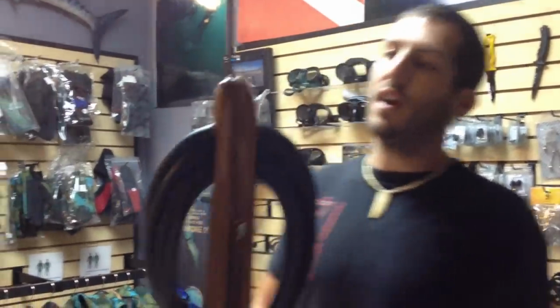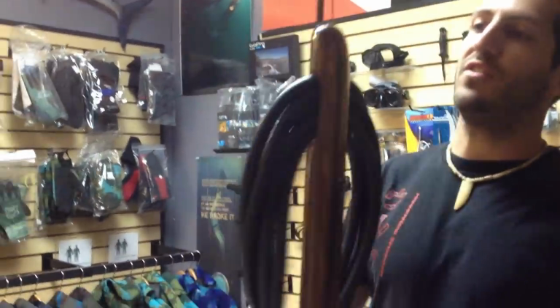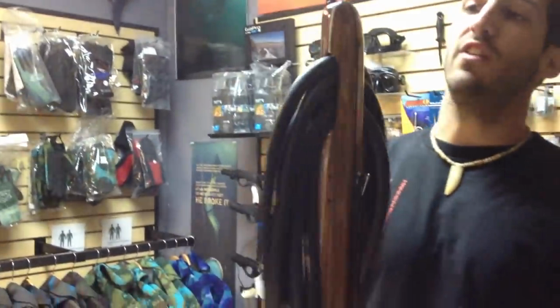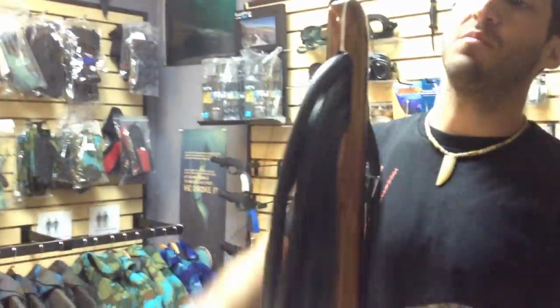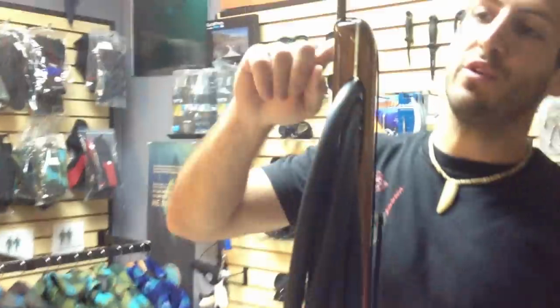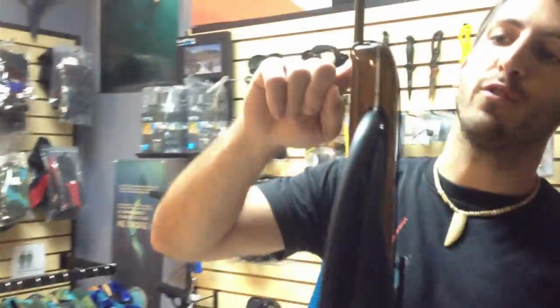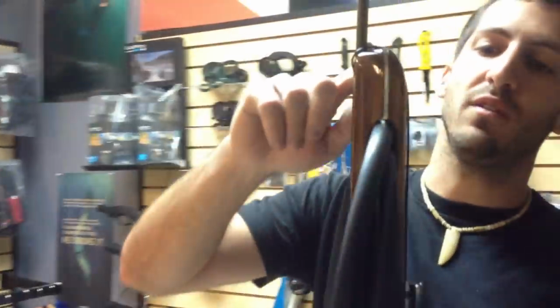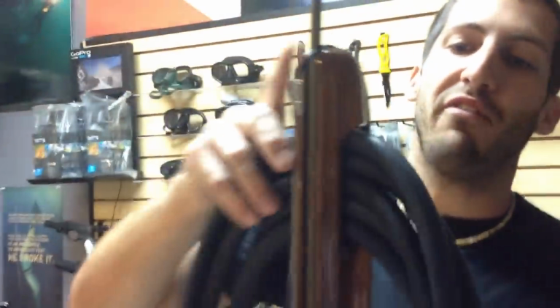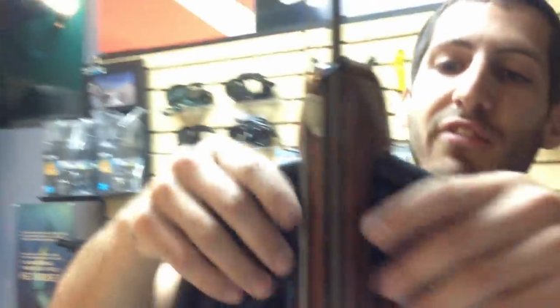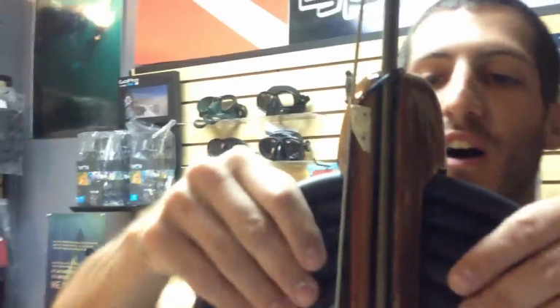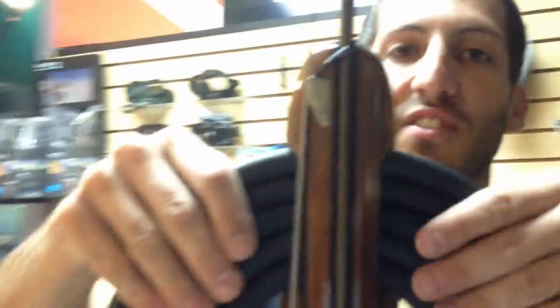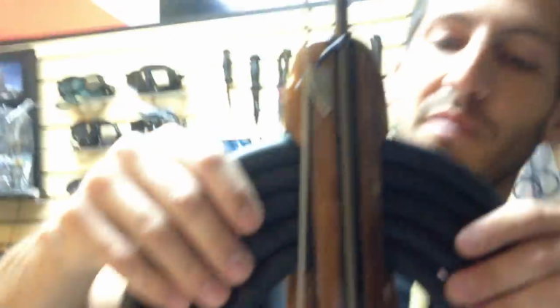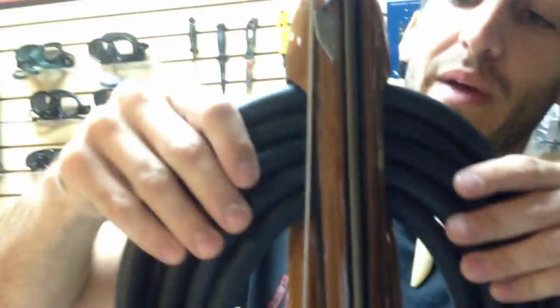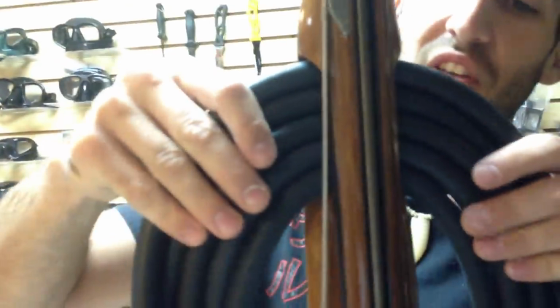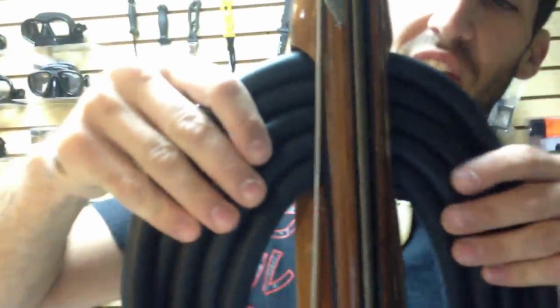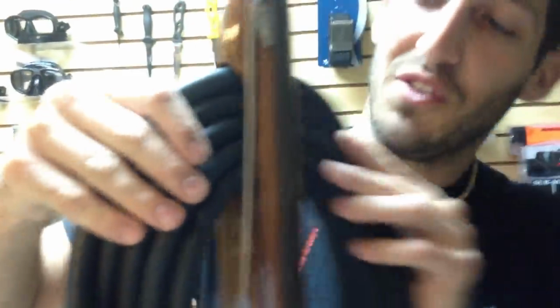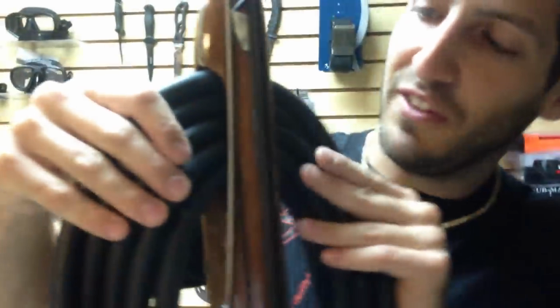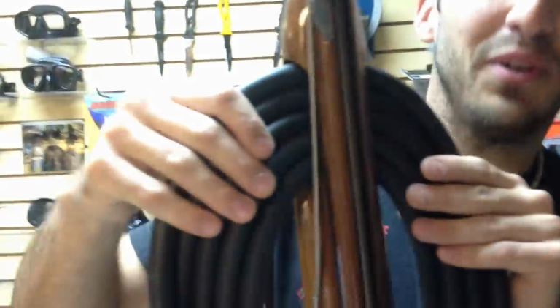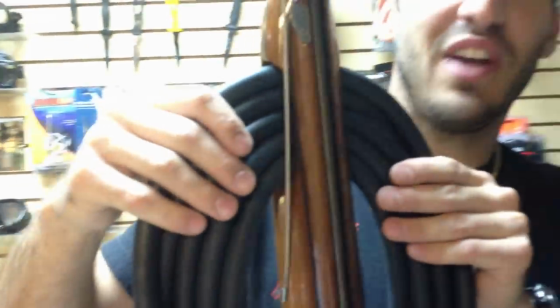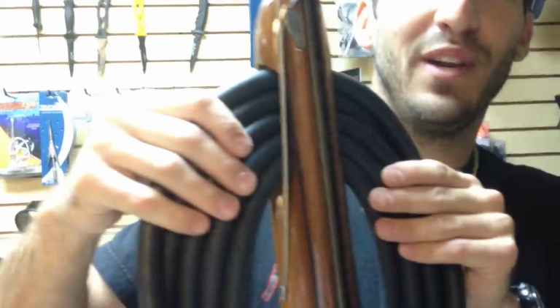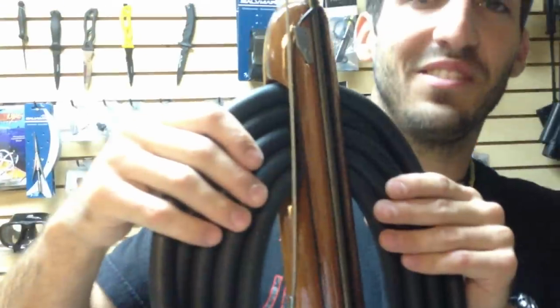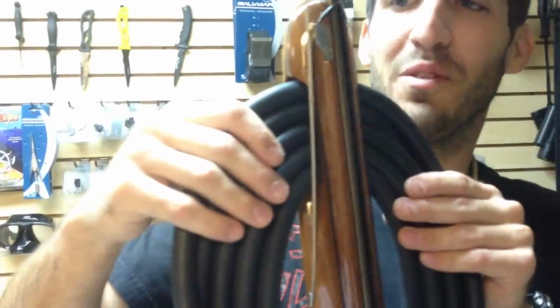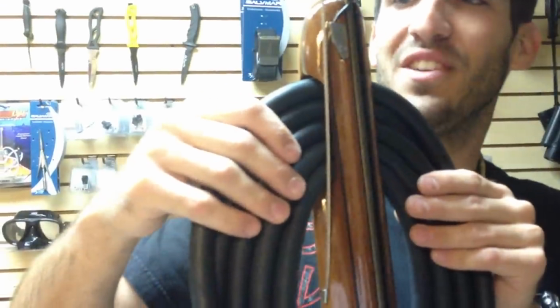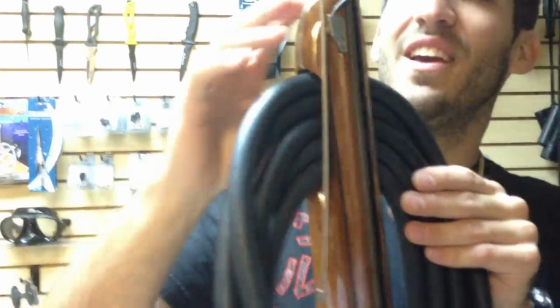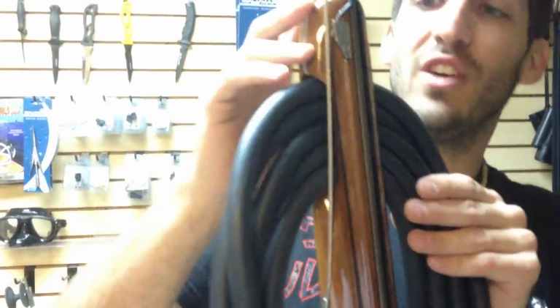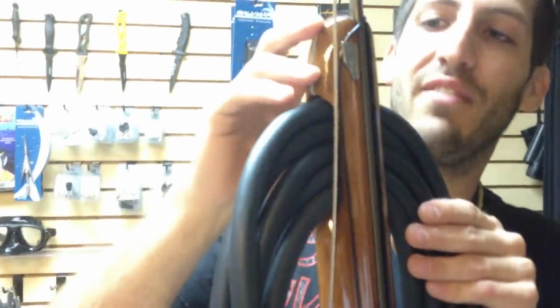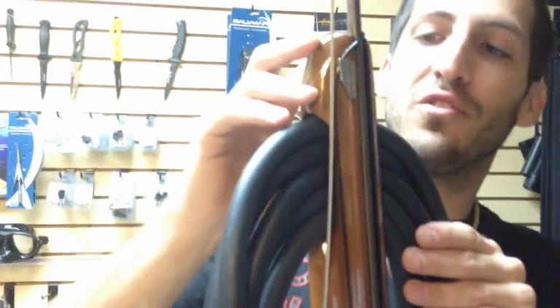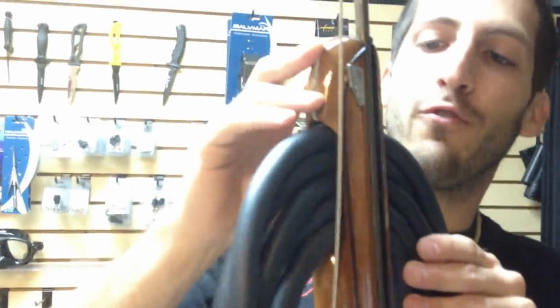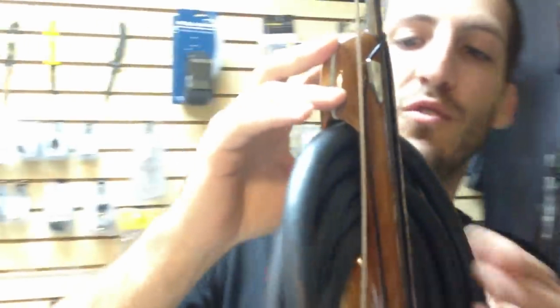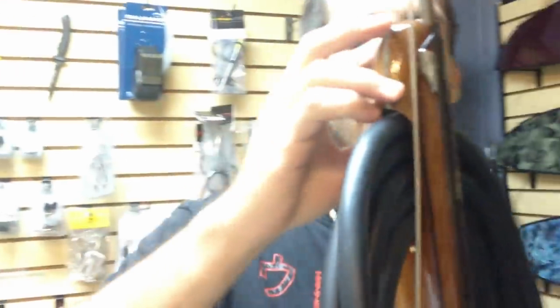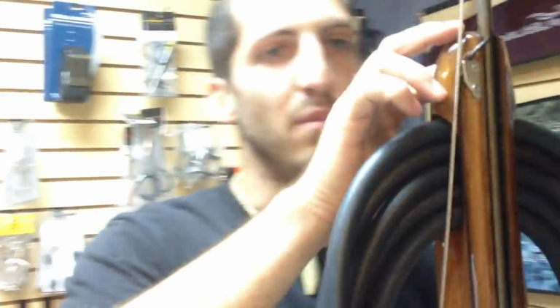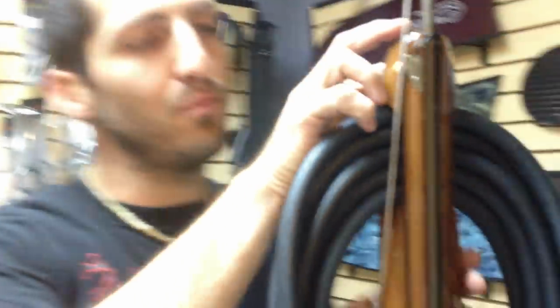As you can see here, it has a muzzle reinforcement. We got five 16 millimeter bands, which is definitely going to push the shaft pretty nicely. You got to have that muzzle reinforcement to avoid any kind of muzzle split.